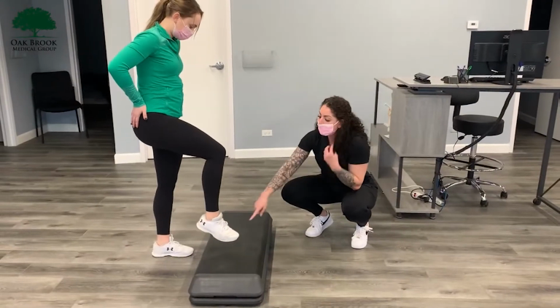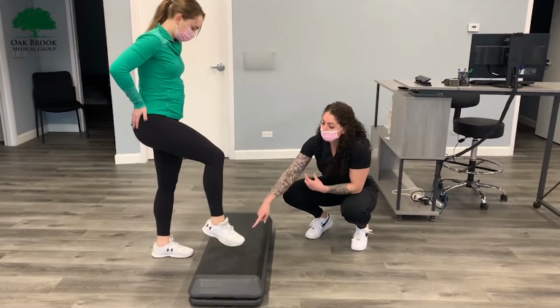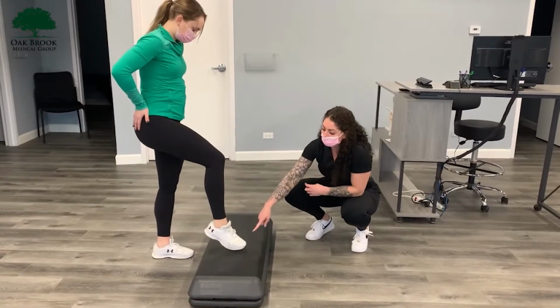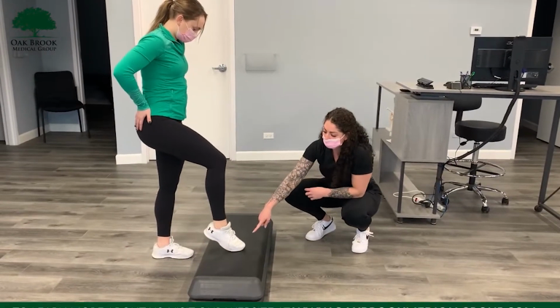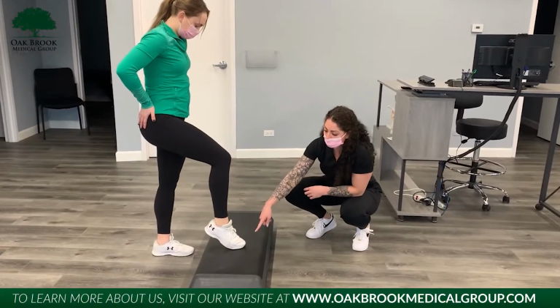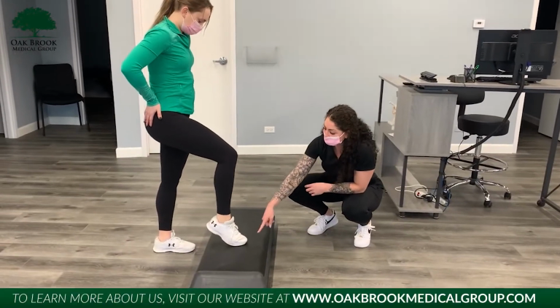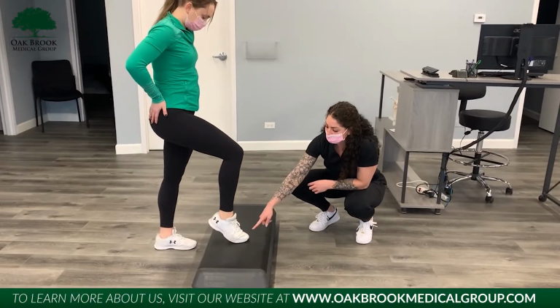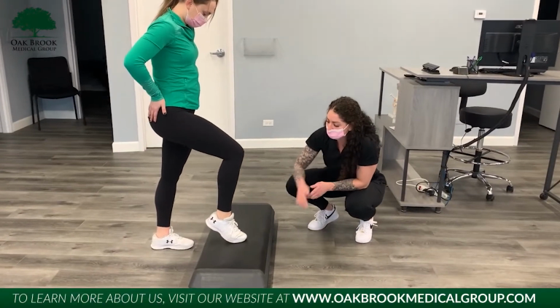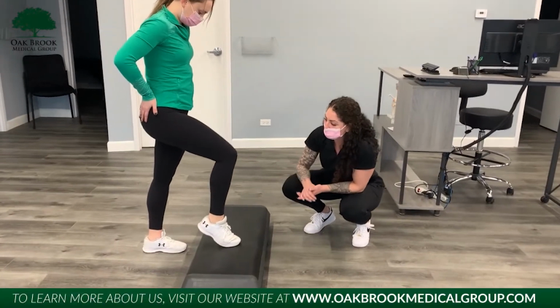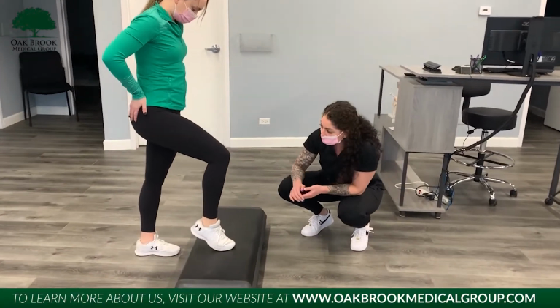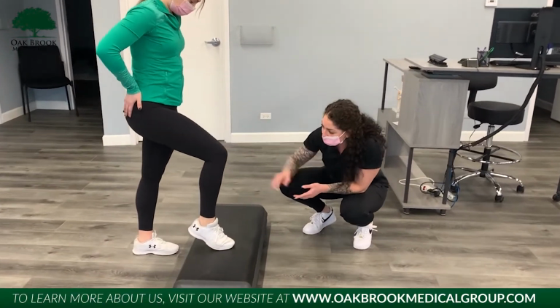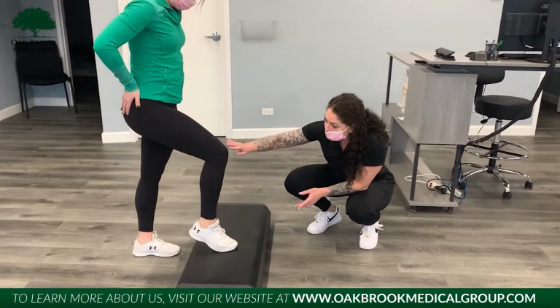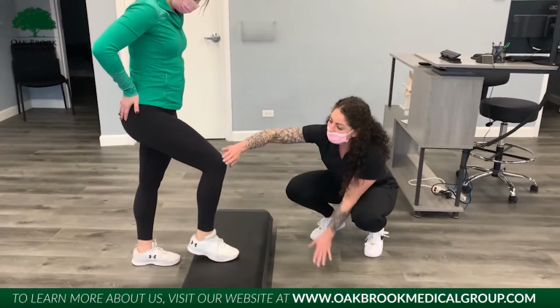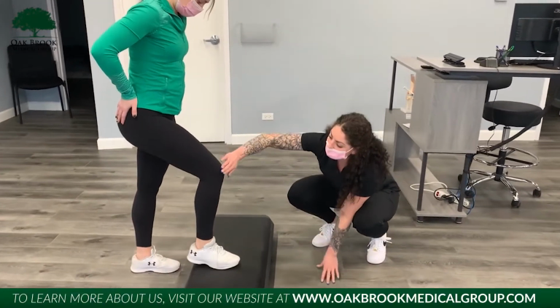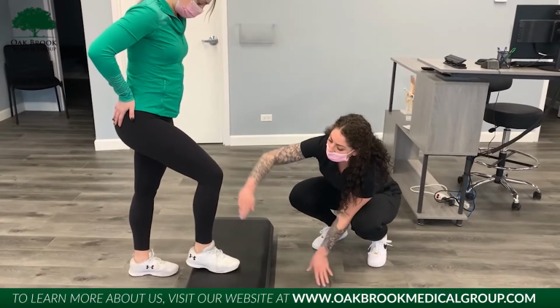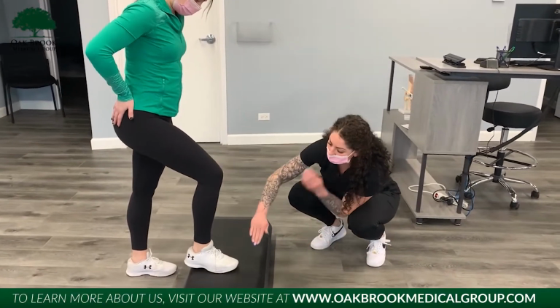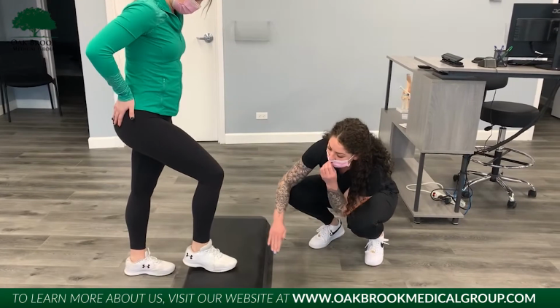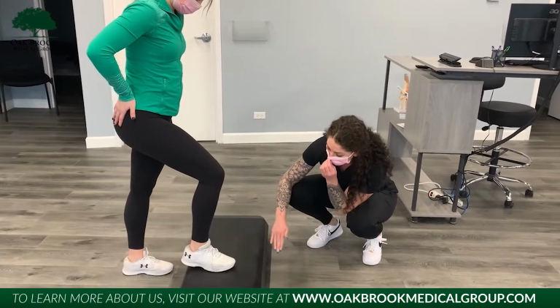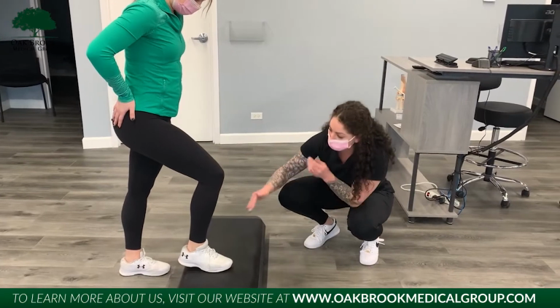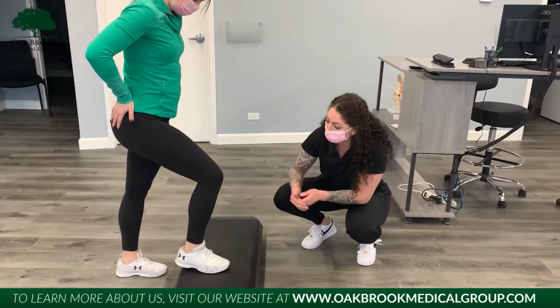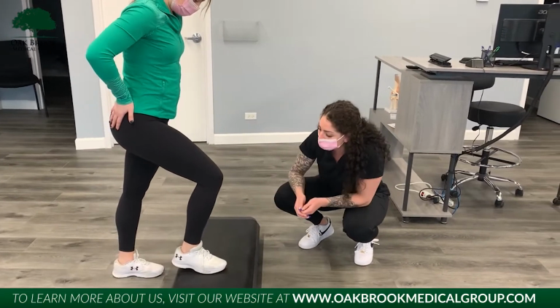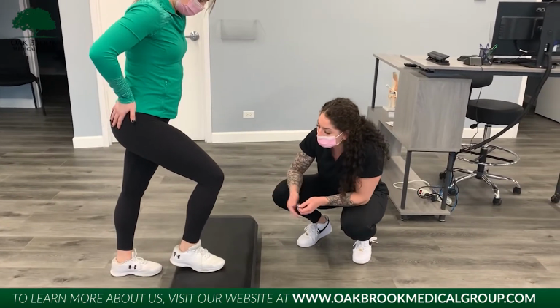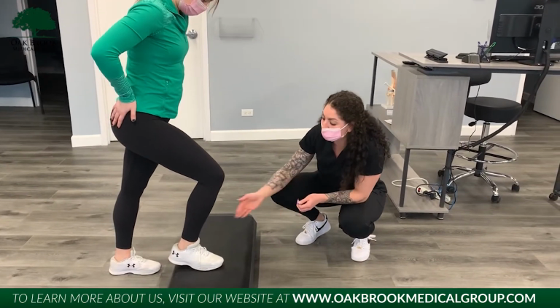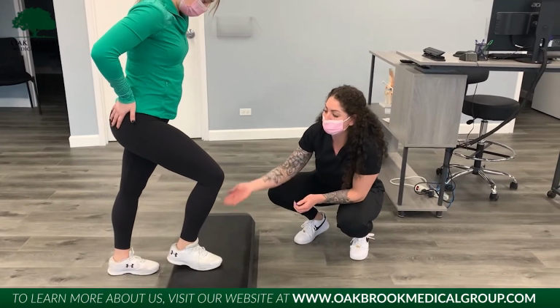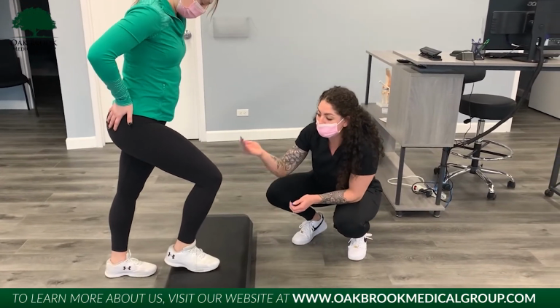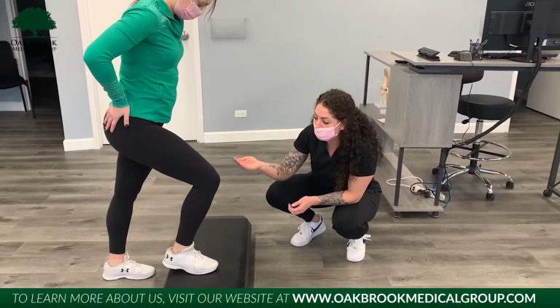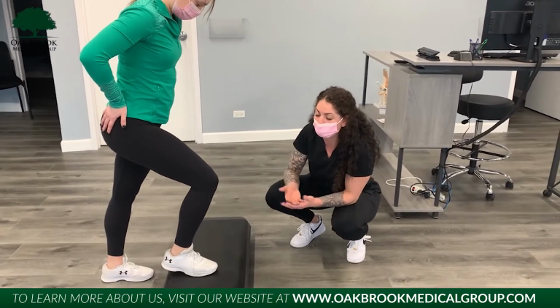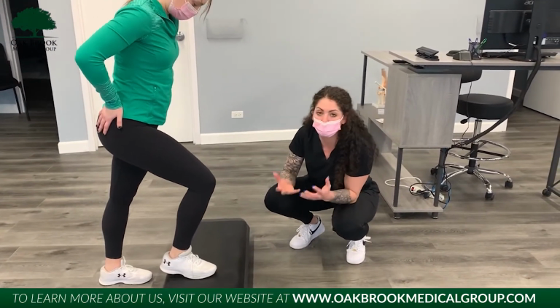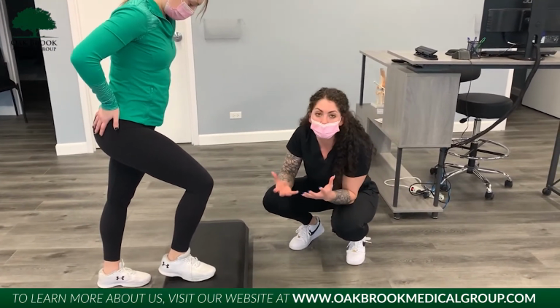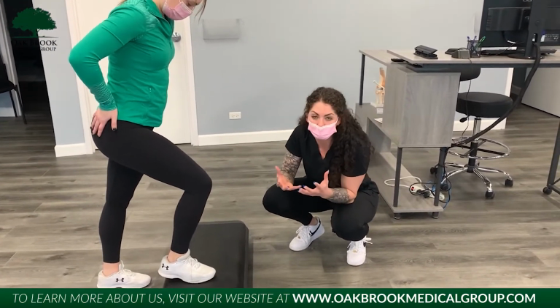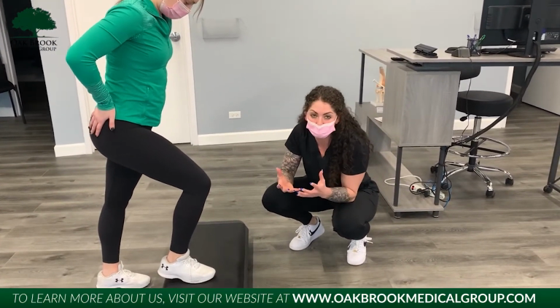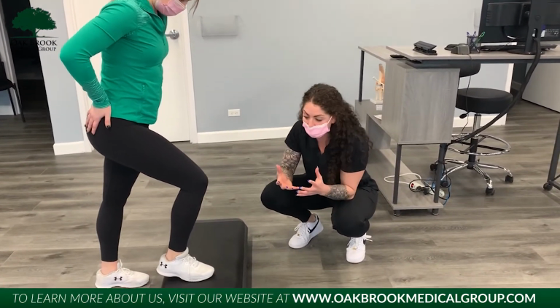Doing it improperly can cause more pain because you're putting way too much strain or pressure onto the knee. So if patients or any individual steps up incorrectly, that's going to cause the knee to come forward over the toe, and you're just going to cause too much pain.